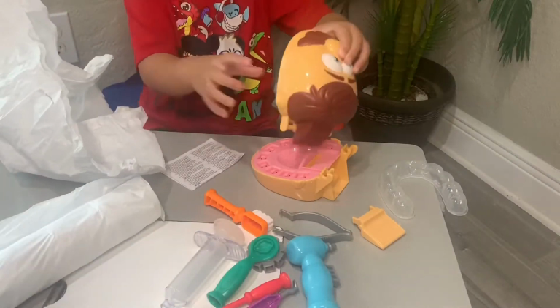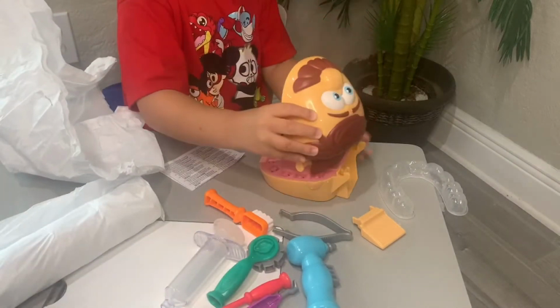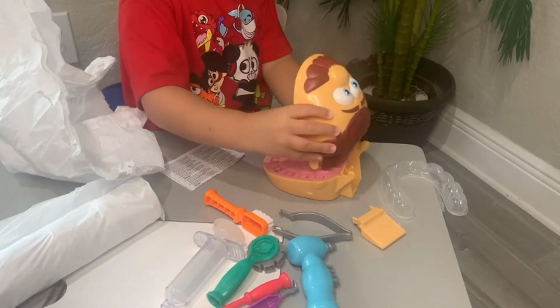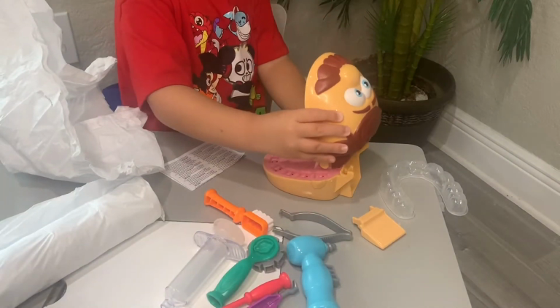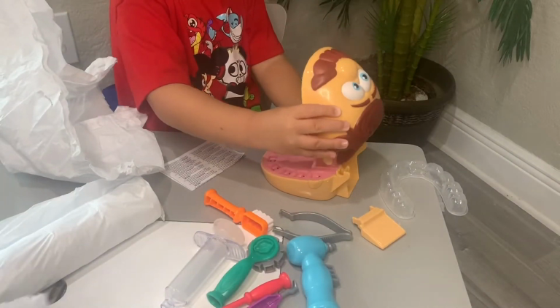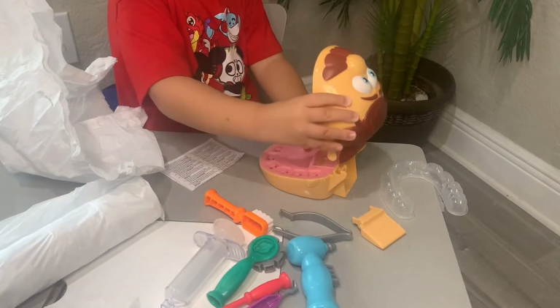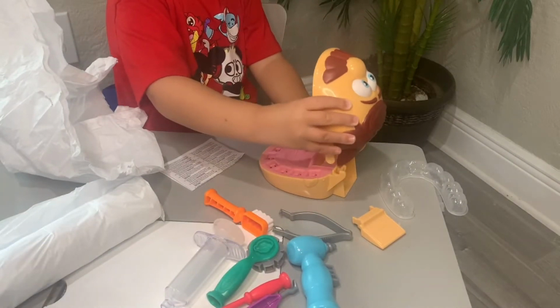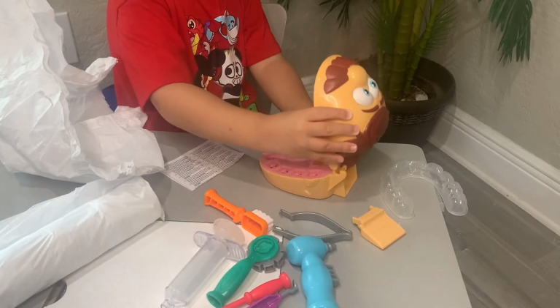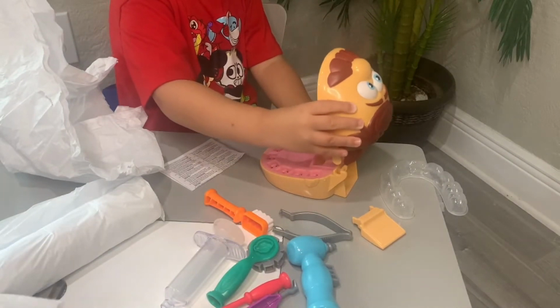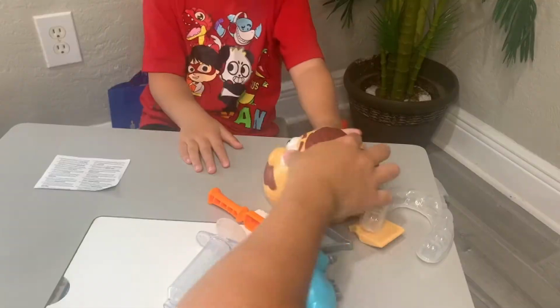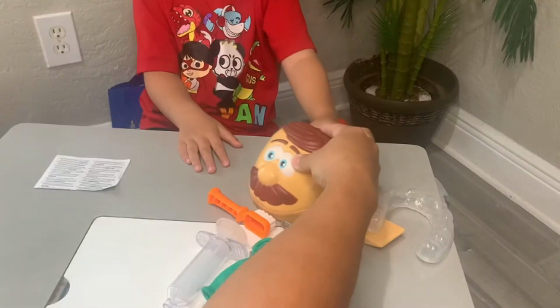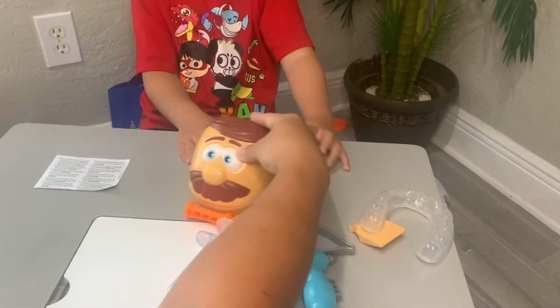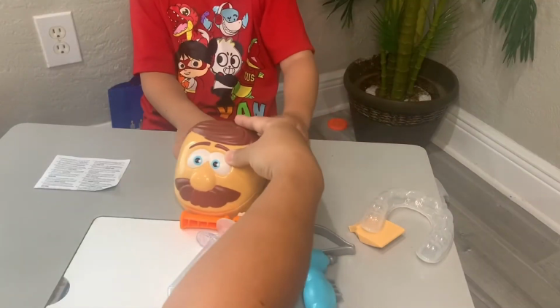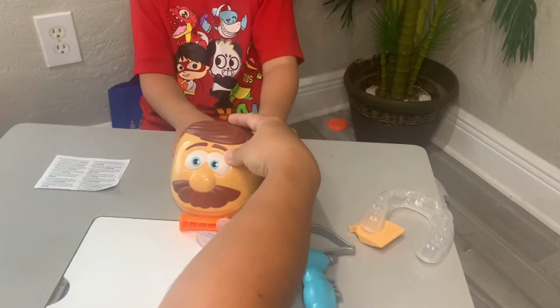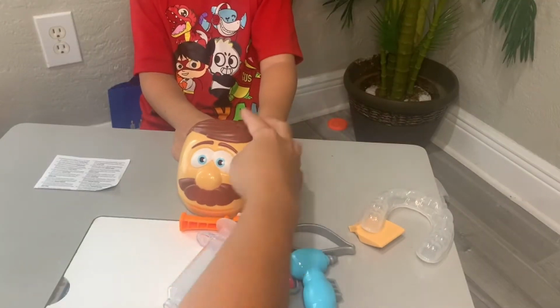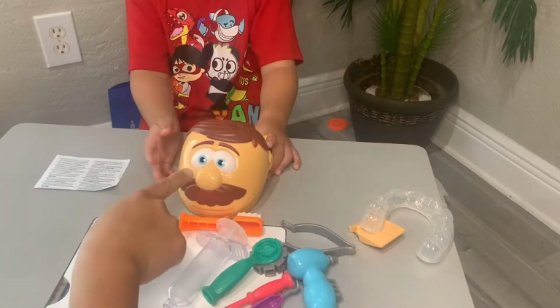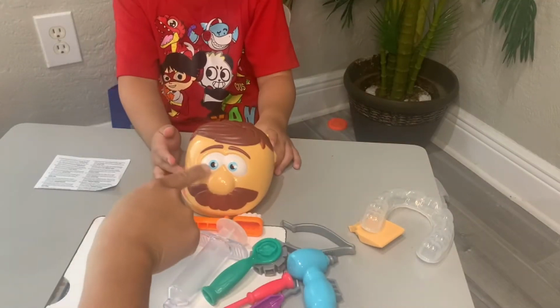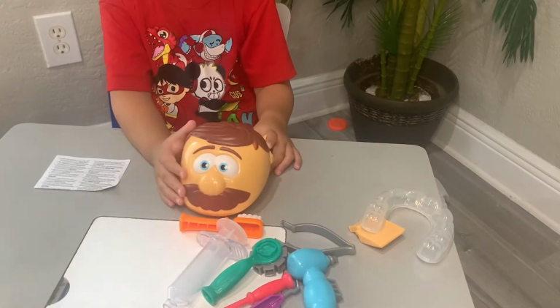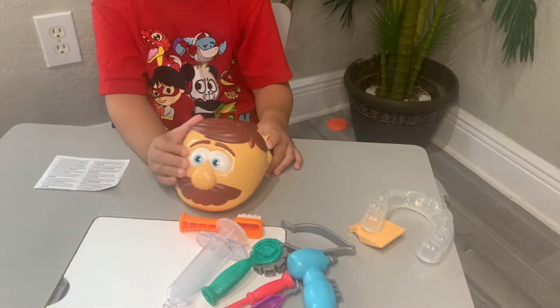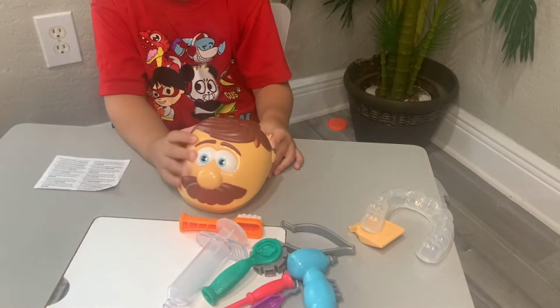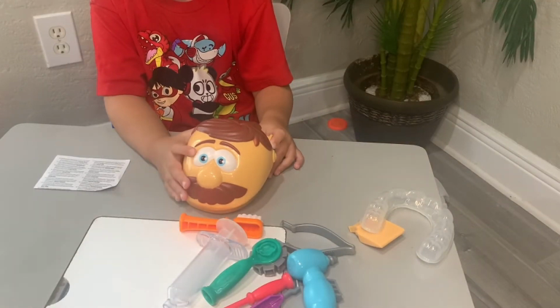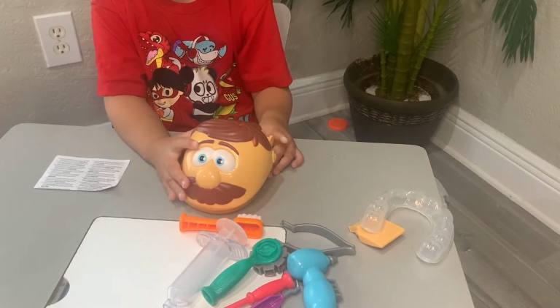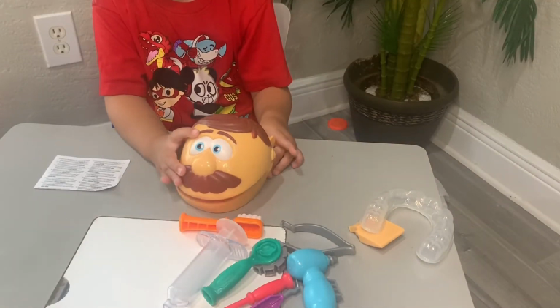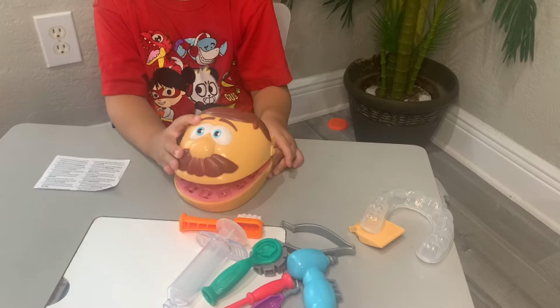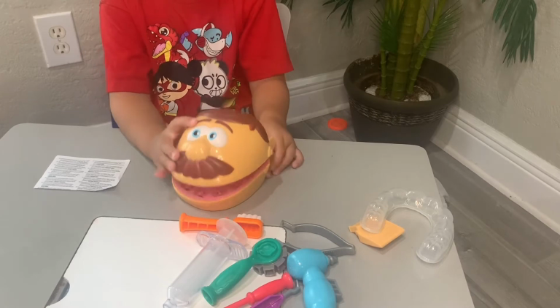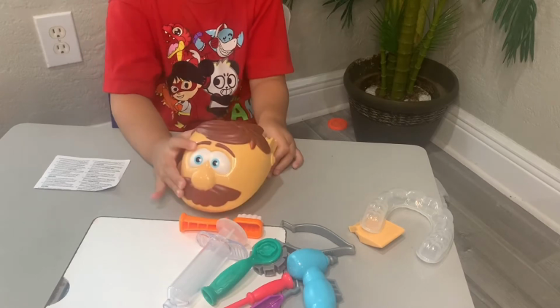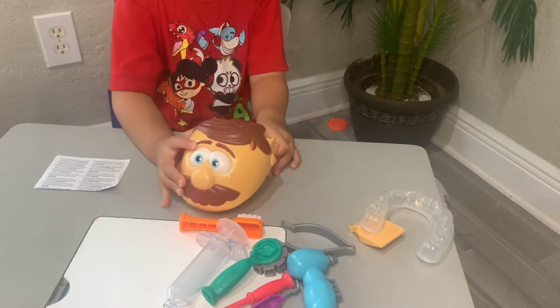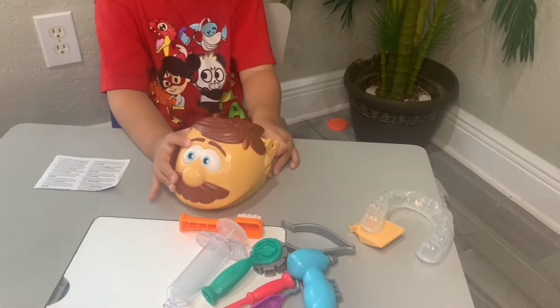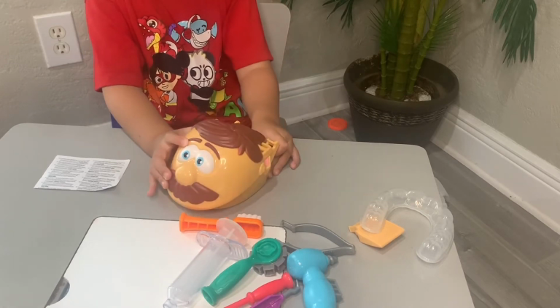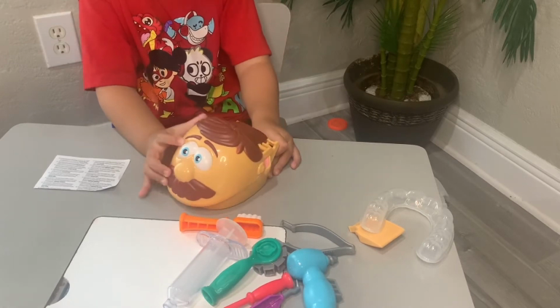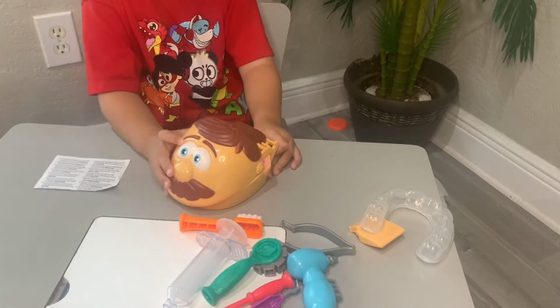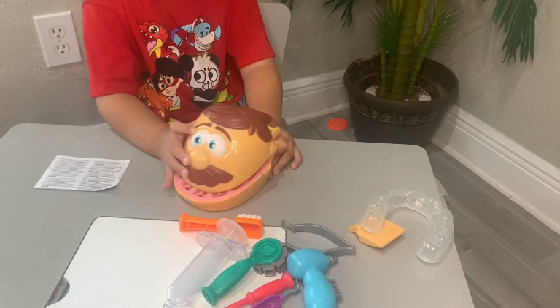What do you want to name him? What do you think his name is? What should his name be, guys? Bob. Bob? Yeah. Okay, Mr. Bob.